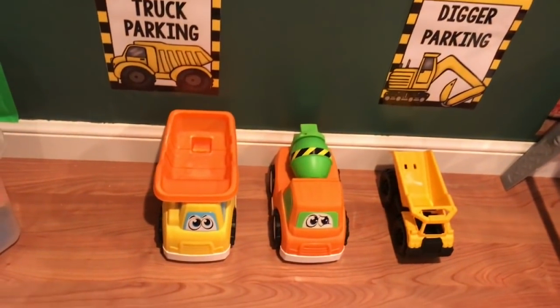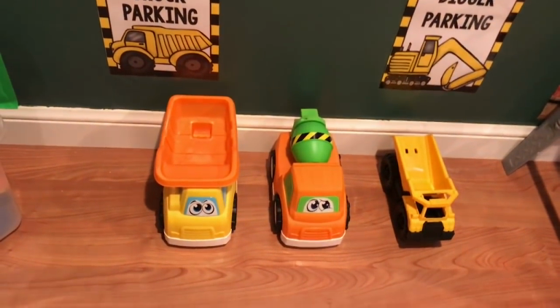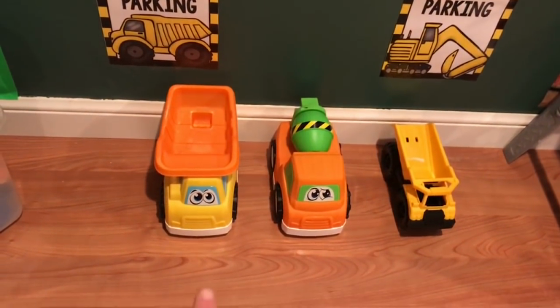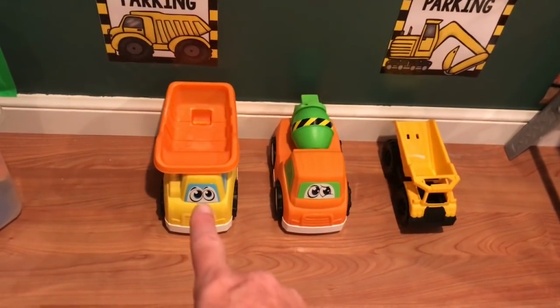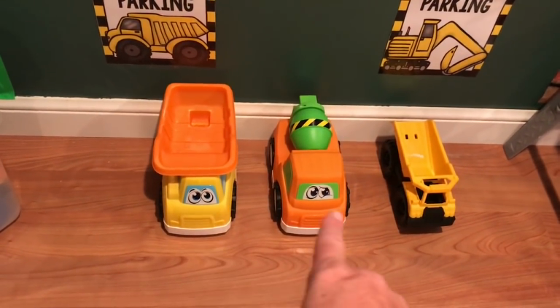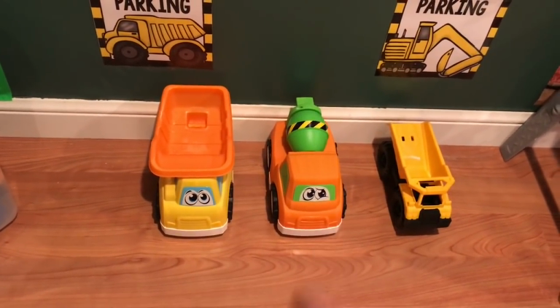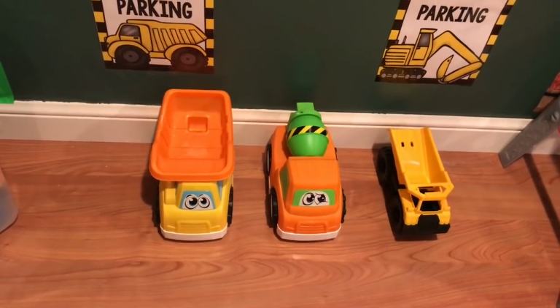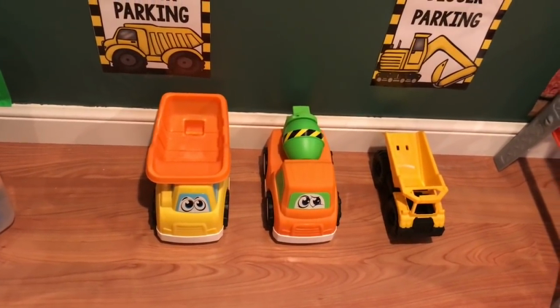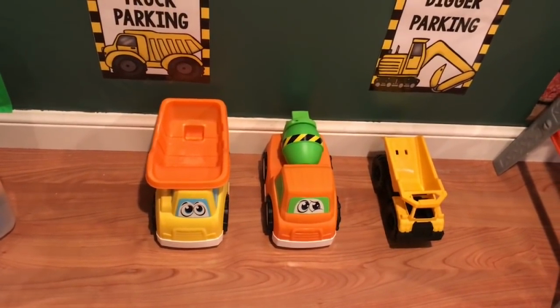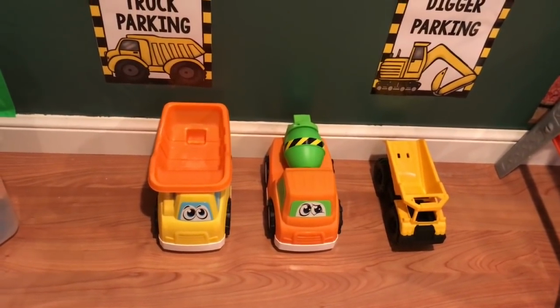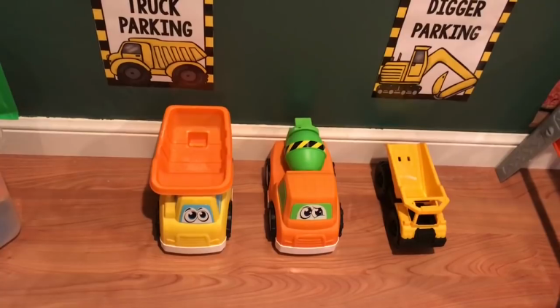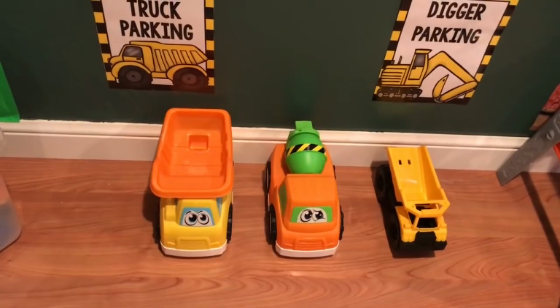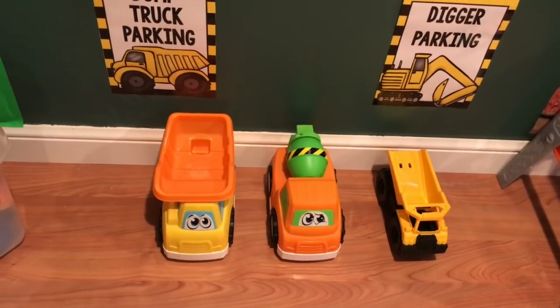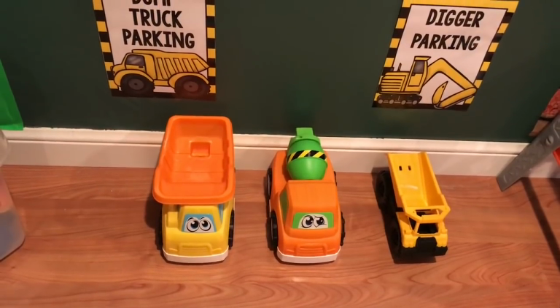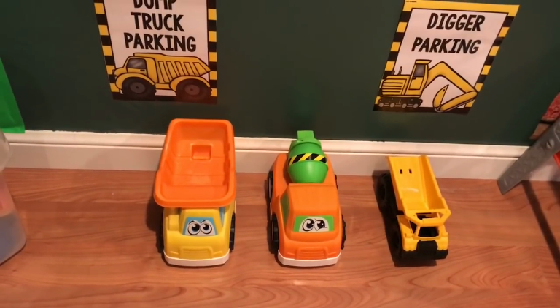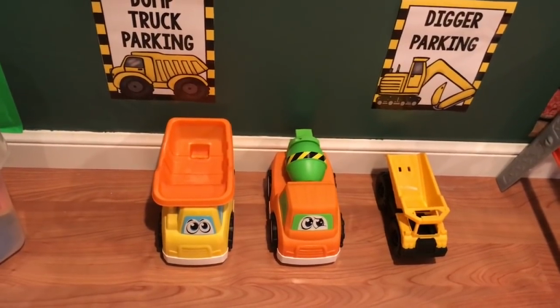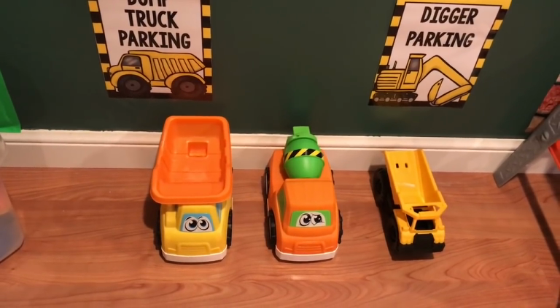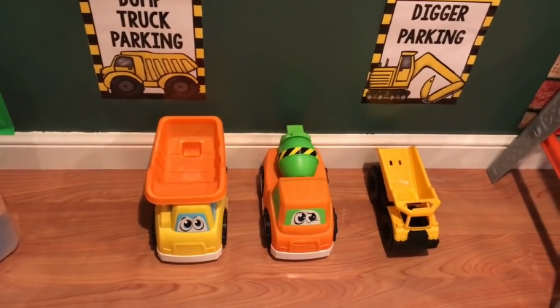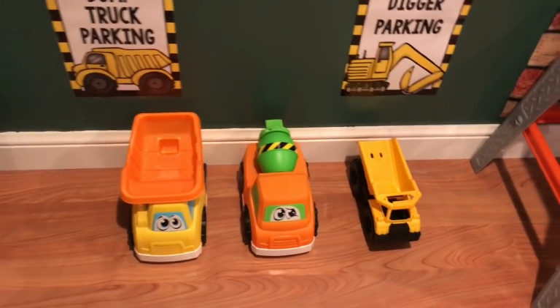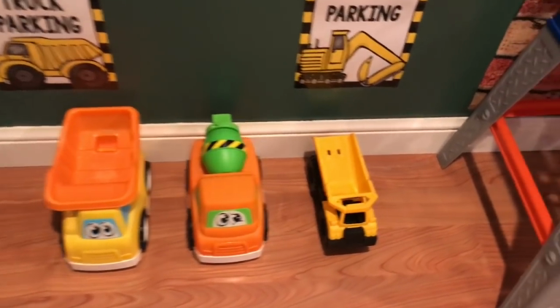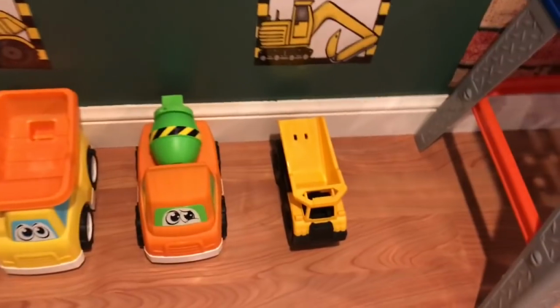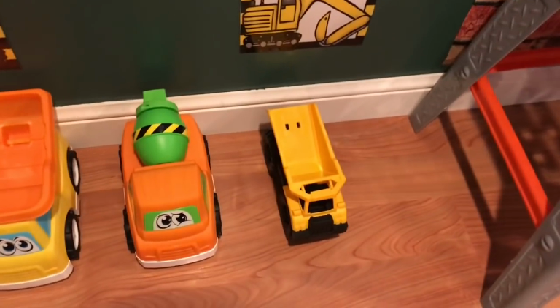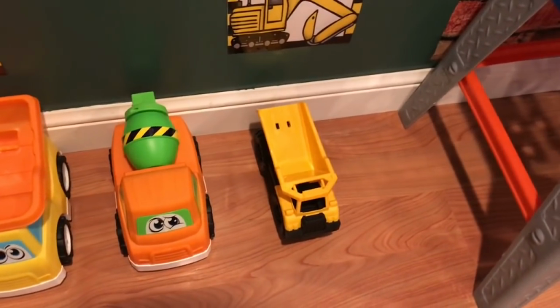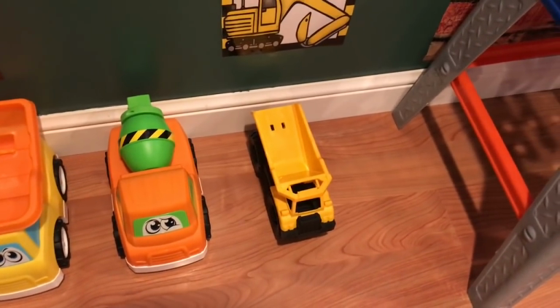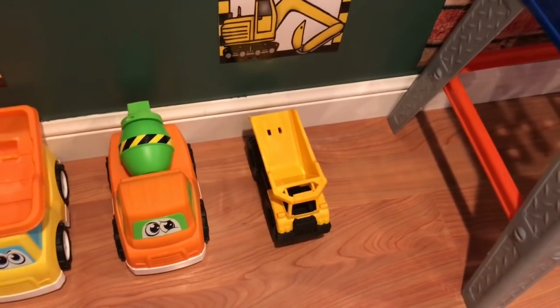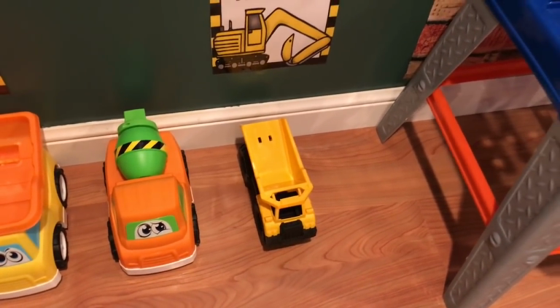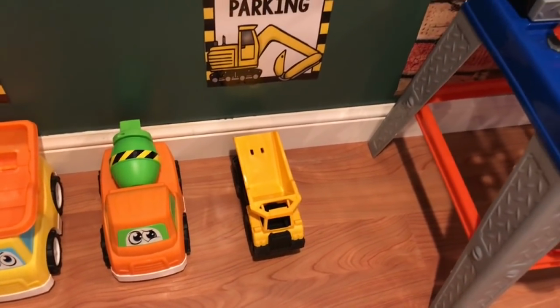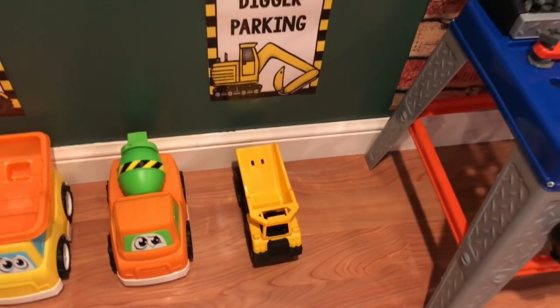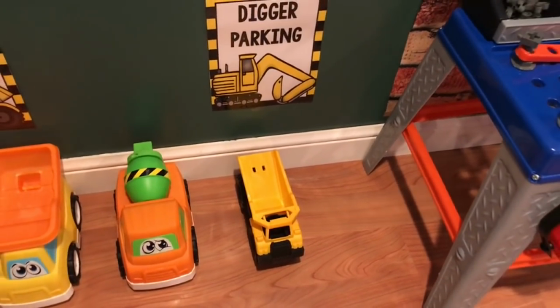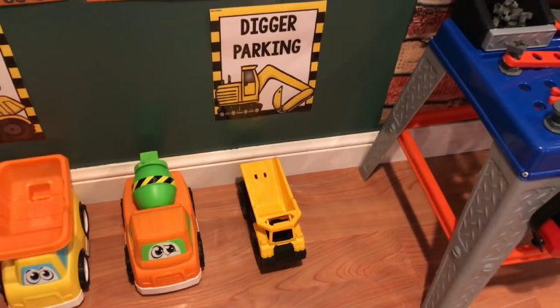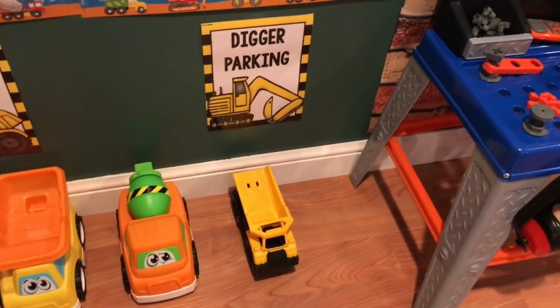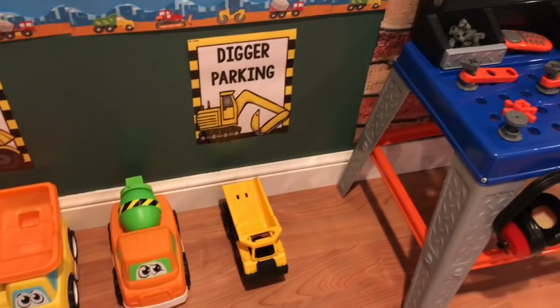Here are two of the trucks that I got from a garage sale for 50 cents each — I showed those in one of my hauls. And then this little yellow truck I got from Walmart for about five dollars, and it came with some accessories.